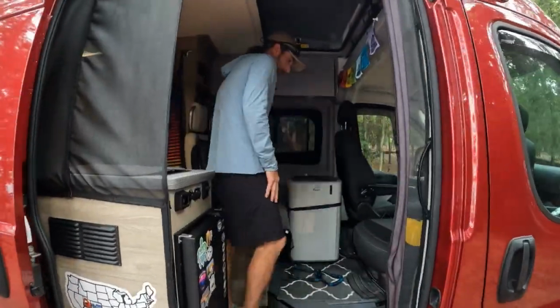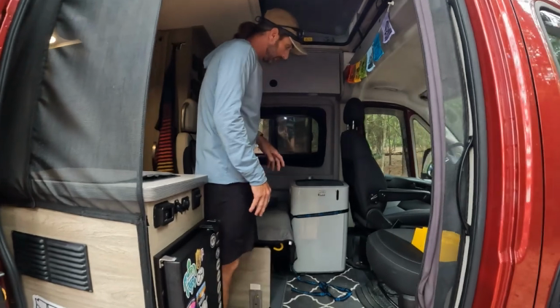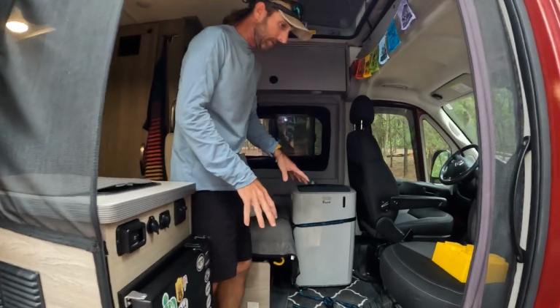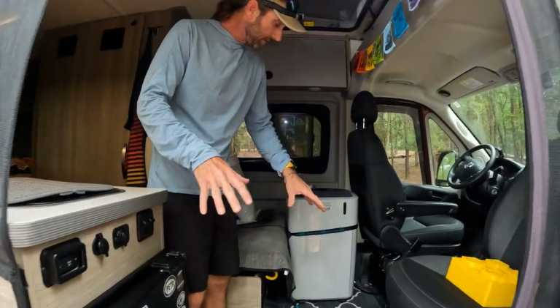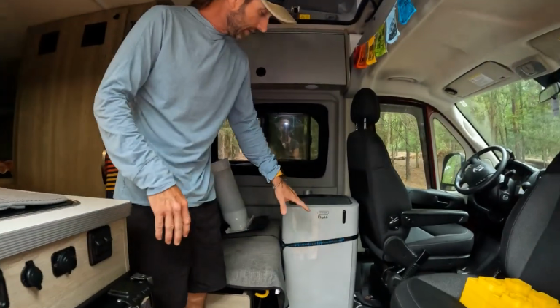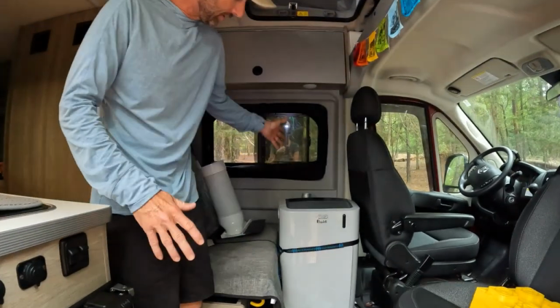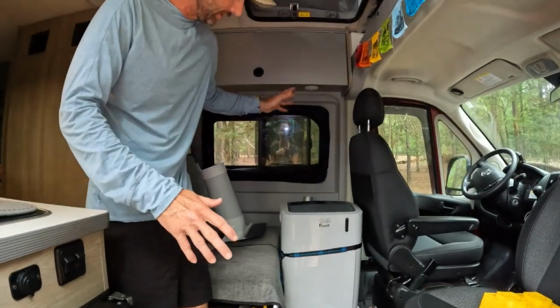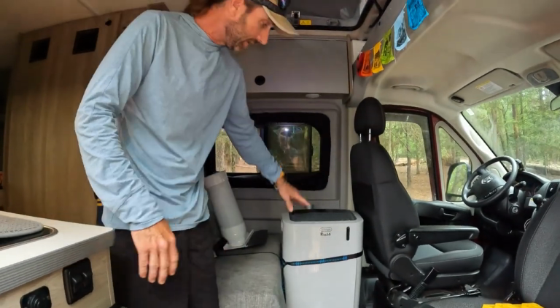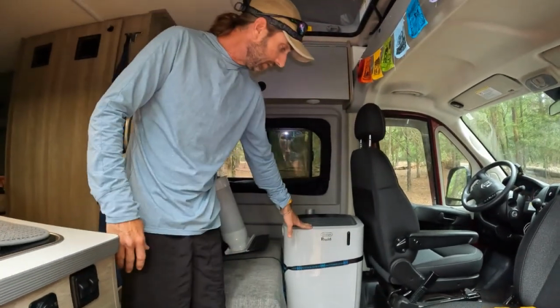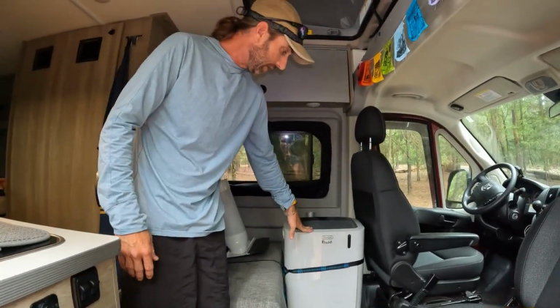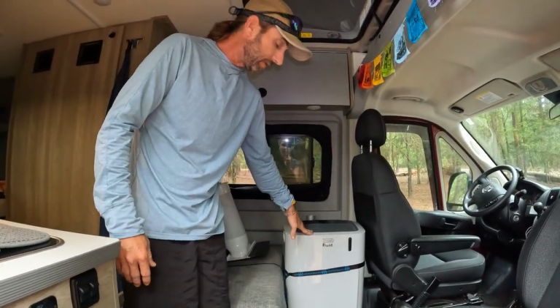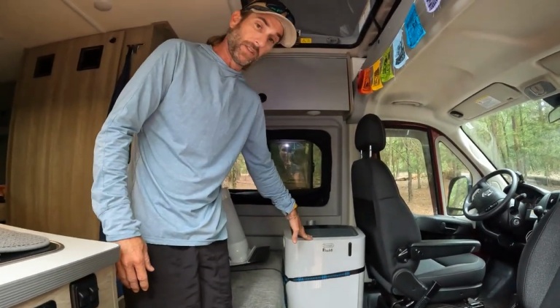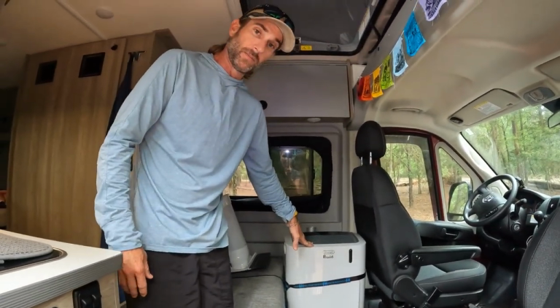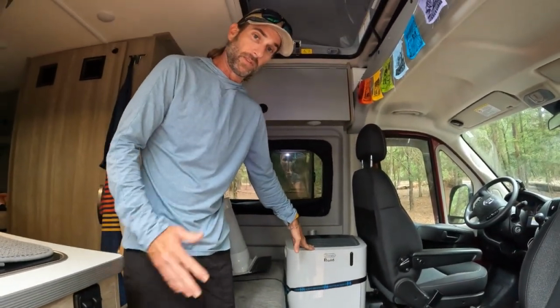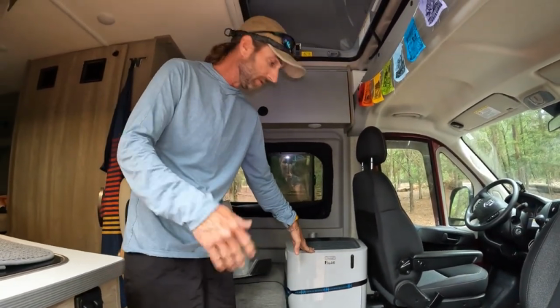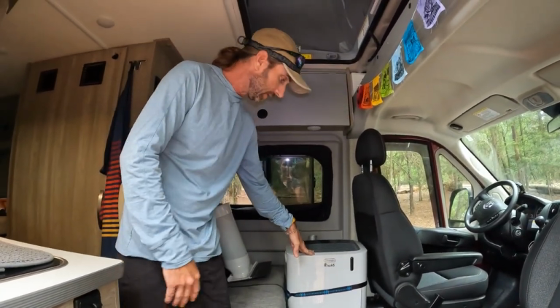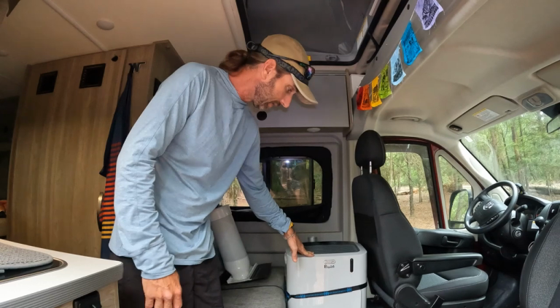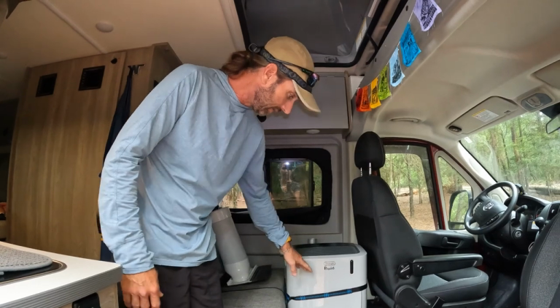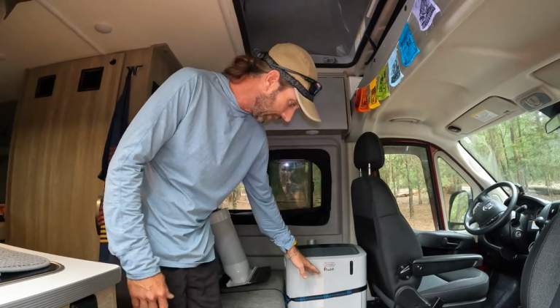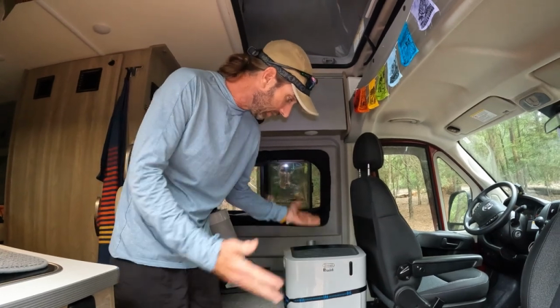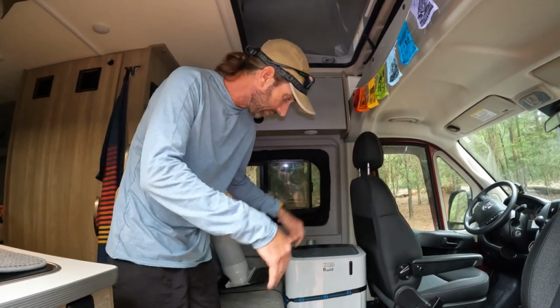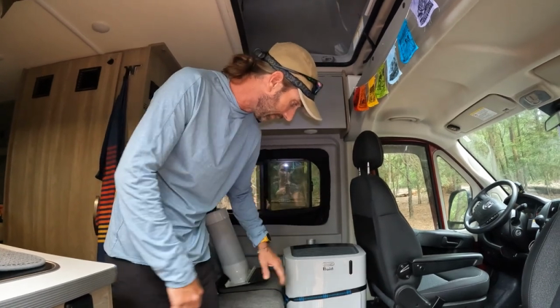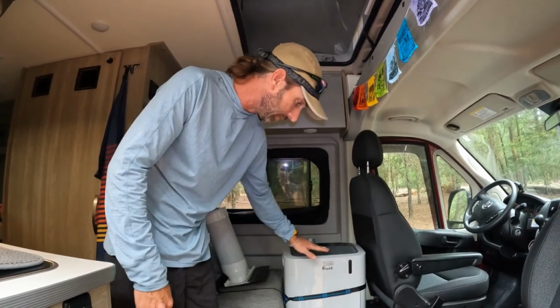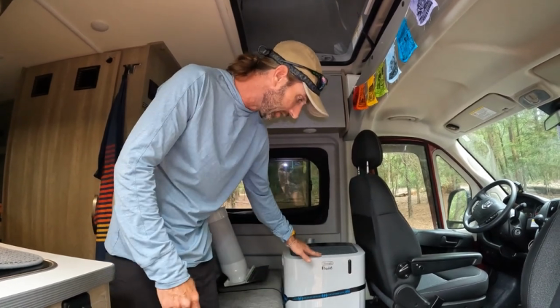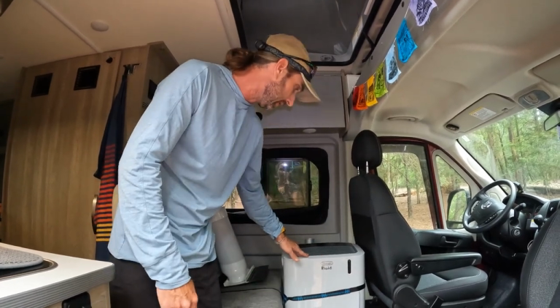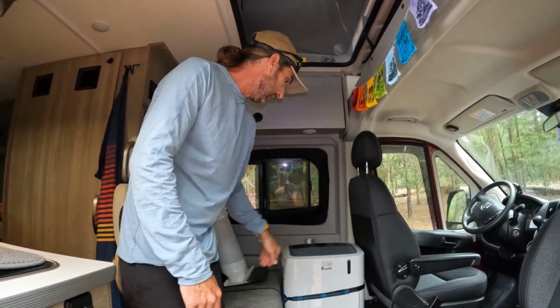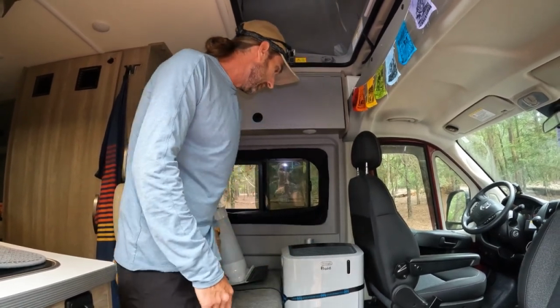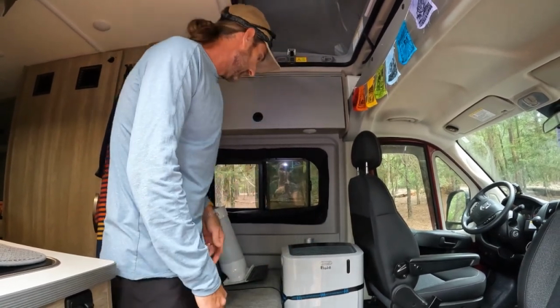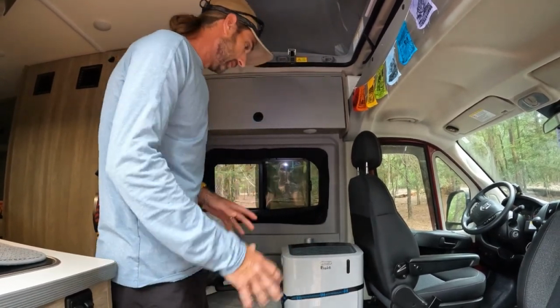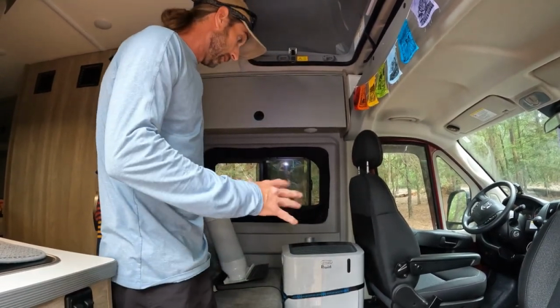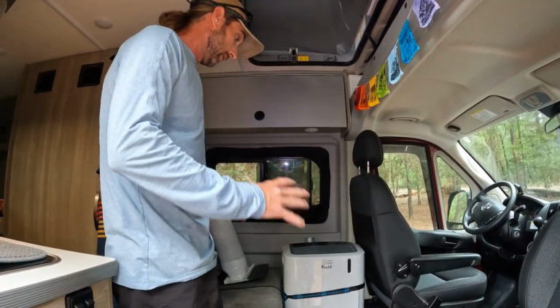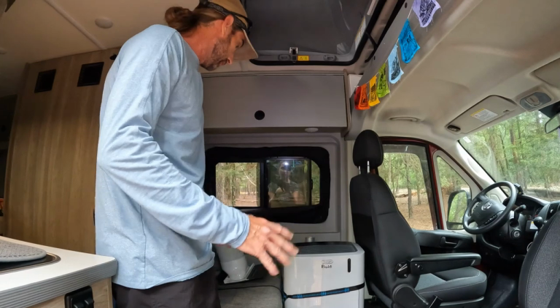This is just an AC unit that we got from Costco. It's like 300 bucks. It's a Penguin — I don't even know the exact model of it, but it works really well.